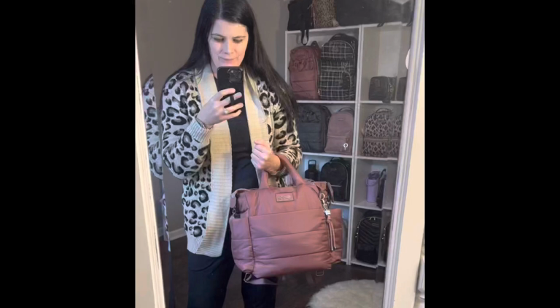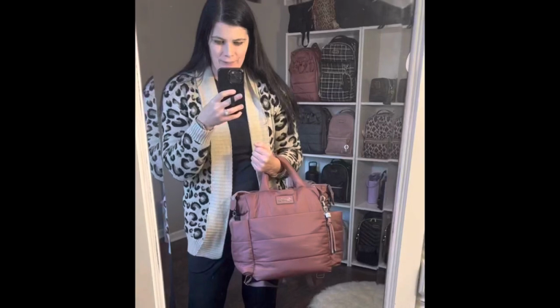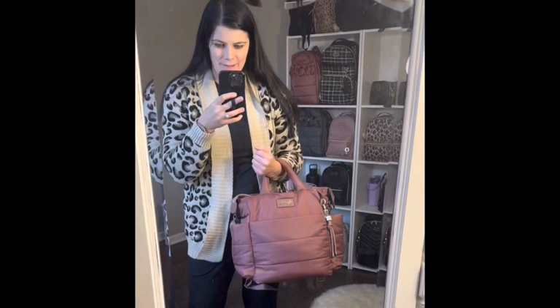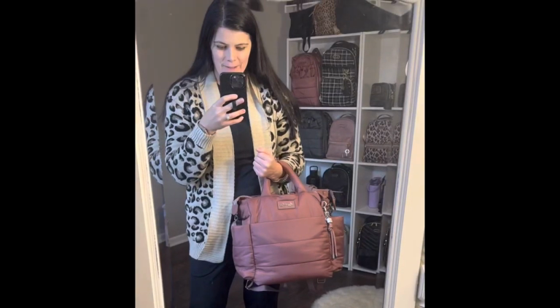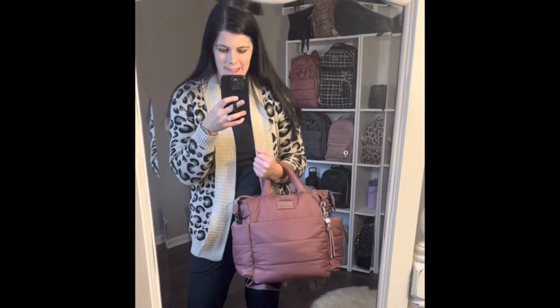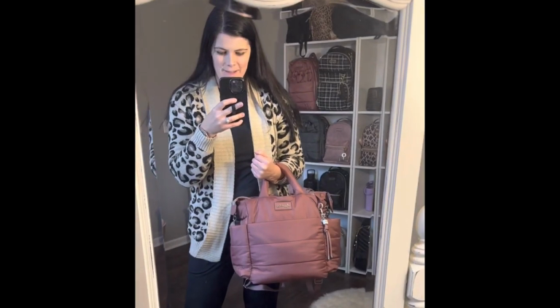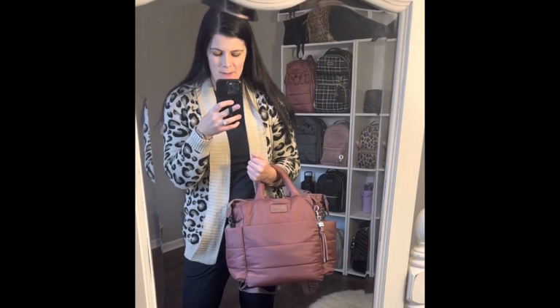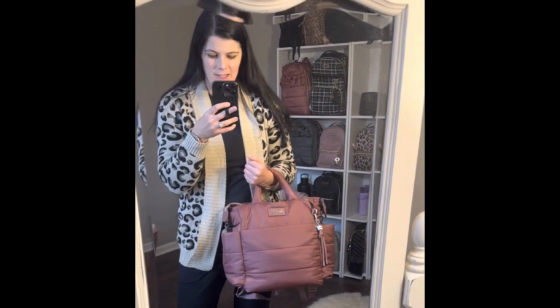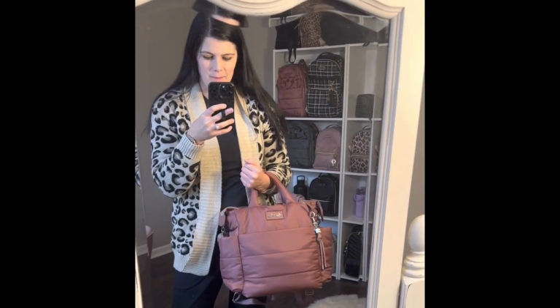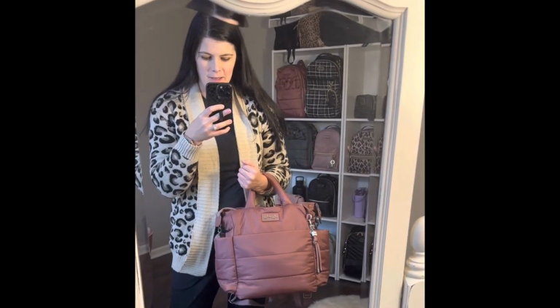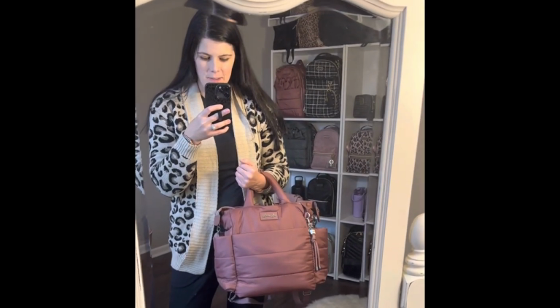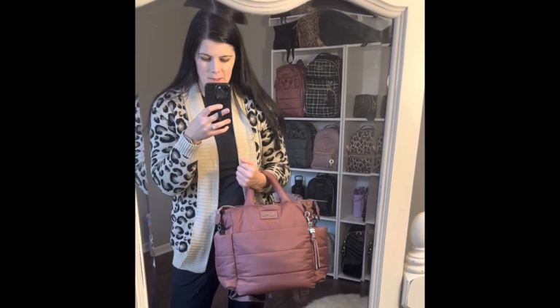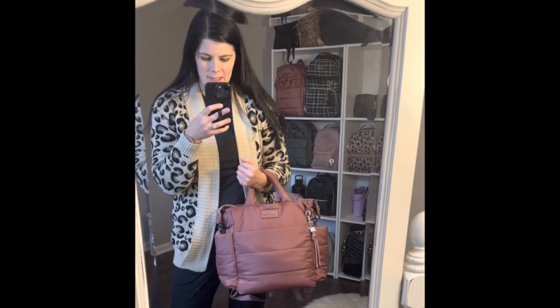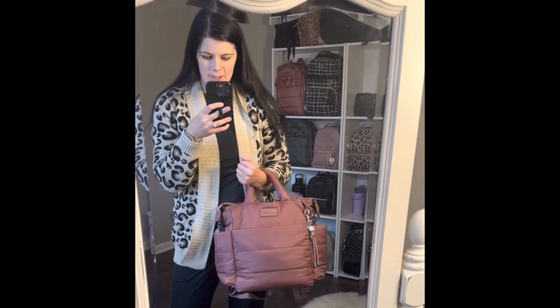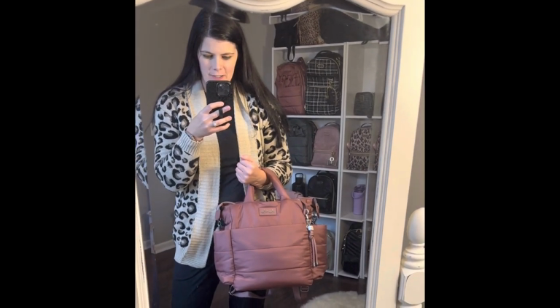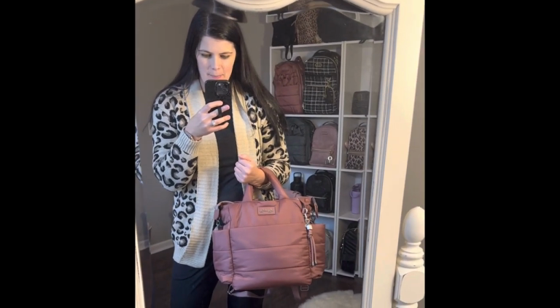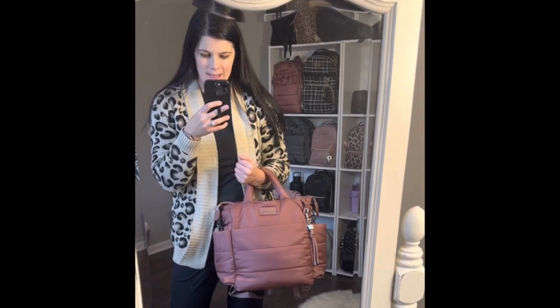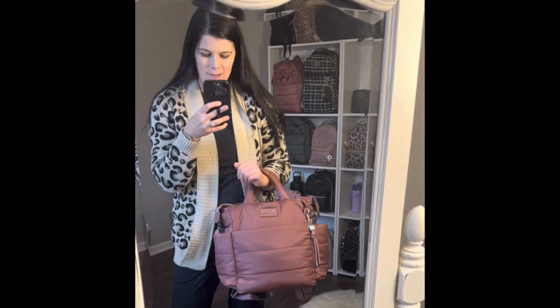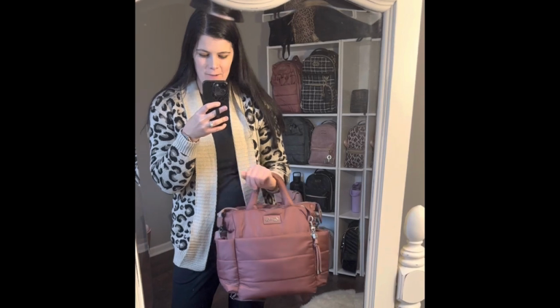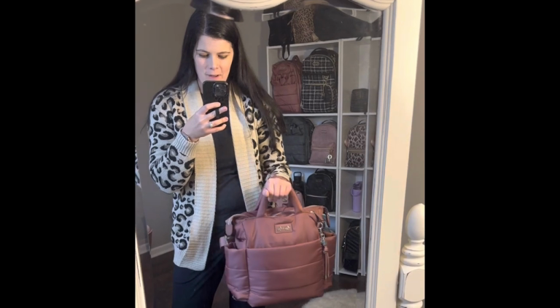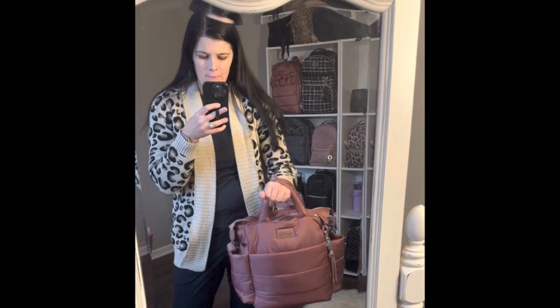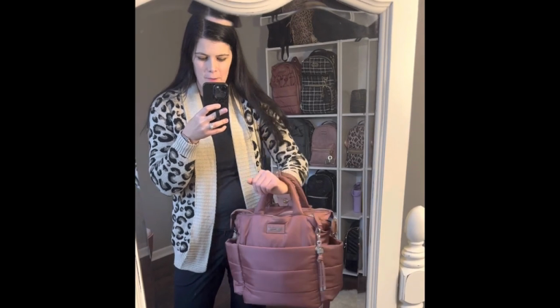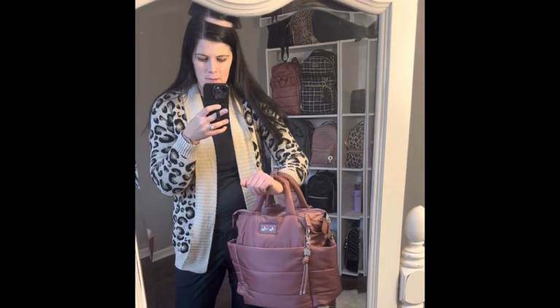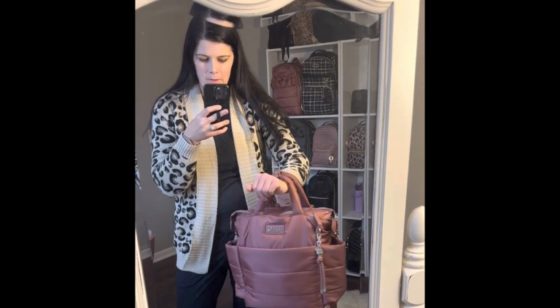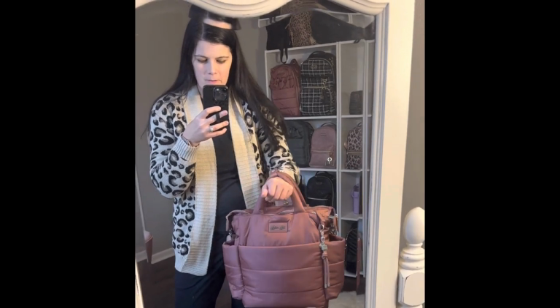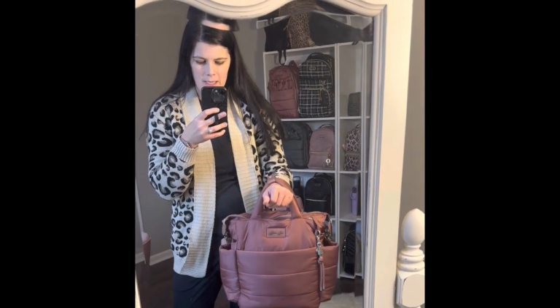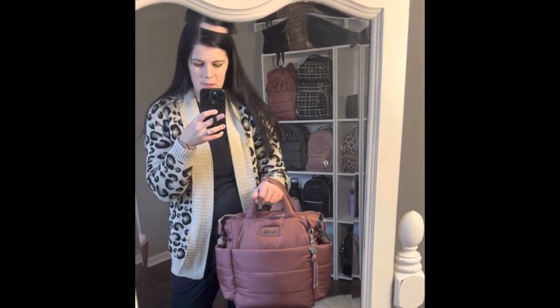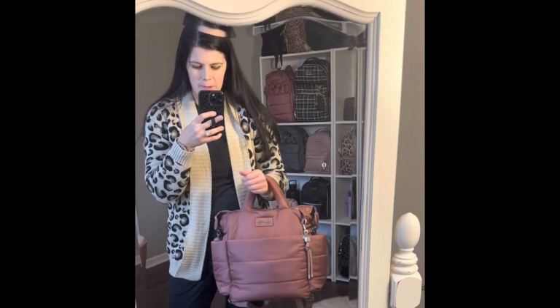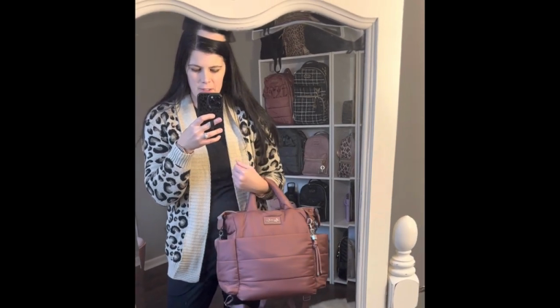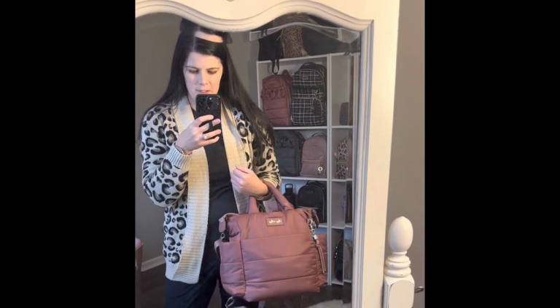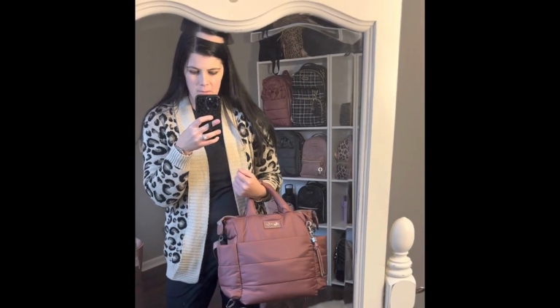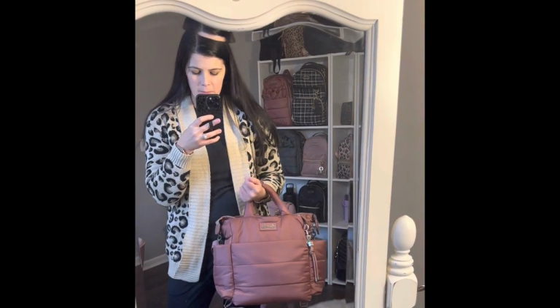Hello, hello guys! So today what I'm going to be doing is sharing a packing video for the beautiful Canyon Rose Dream Convertible.